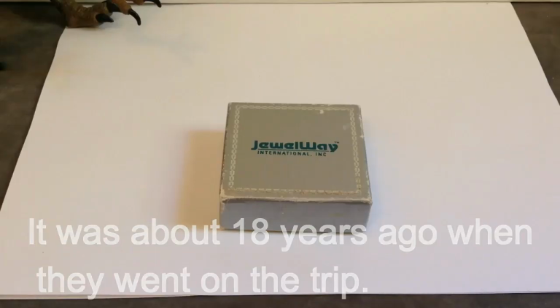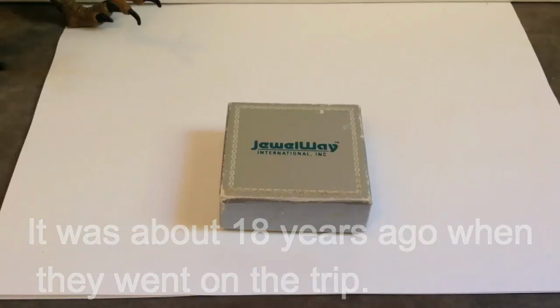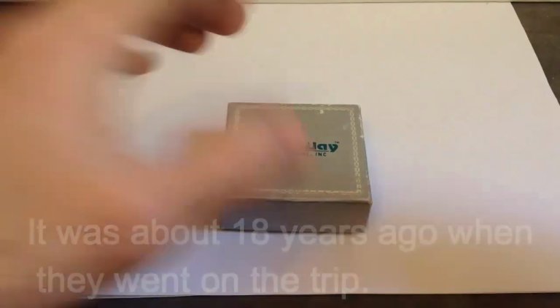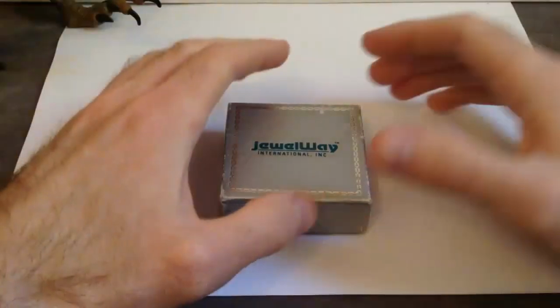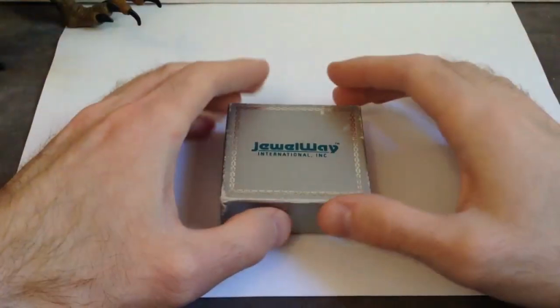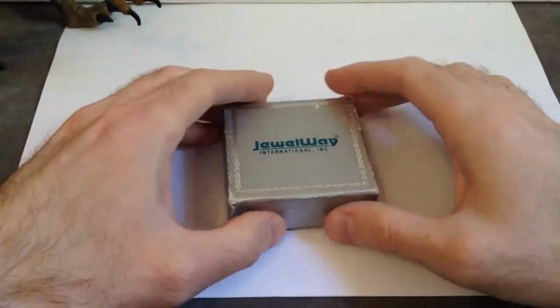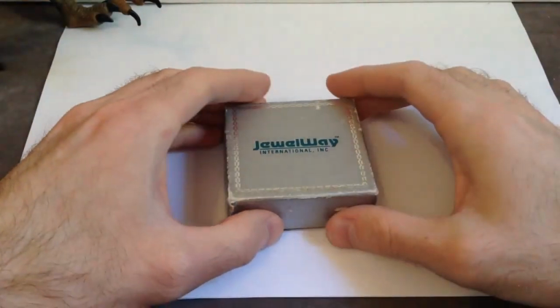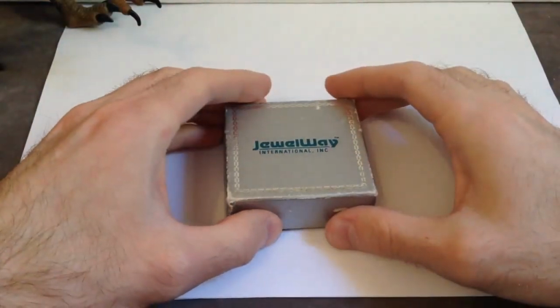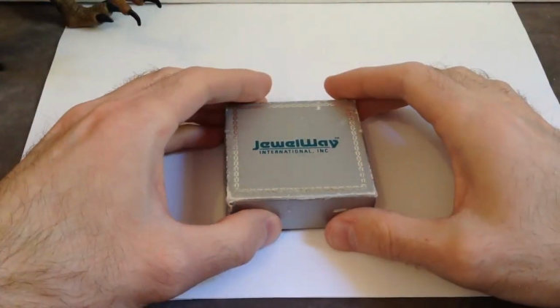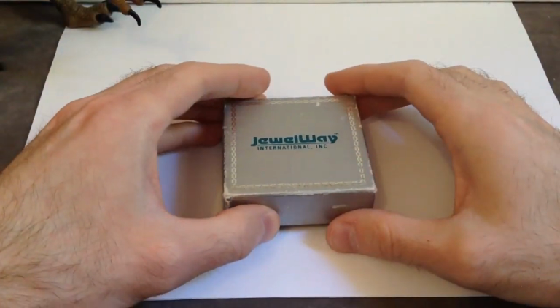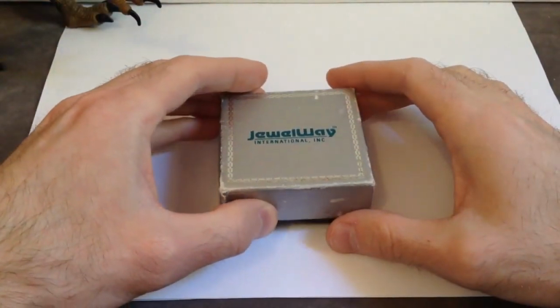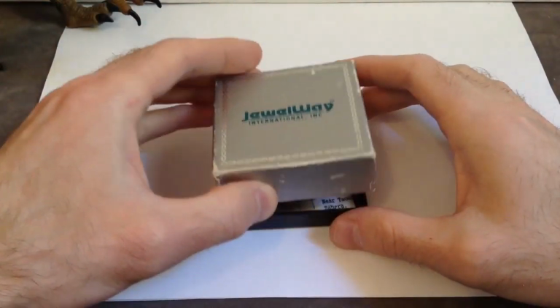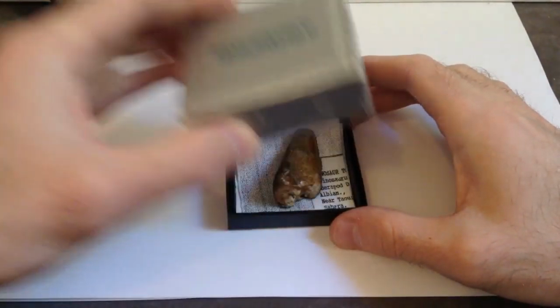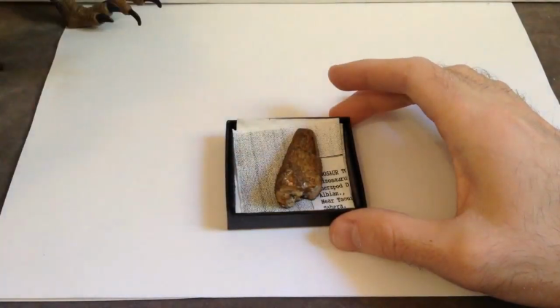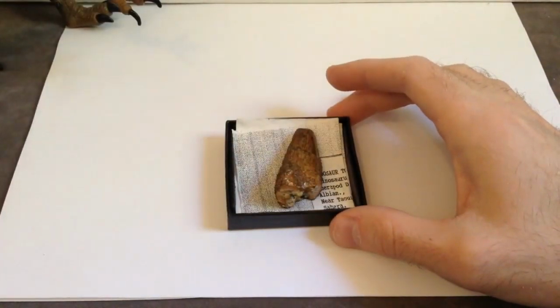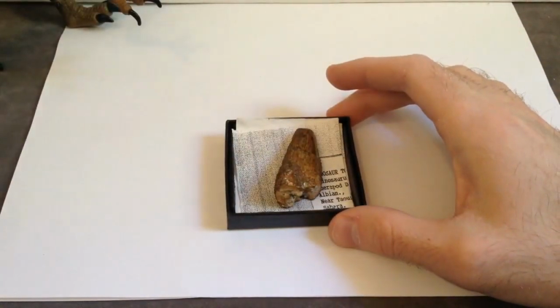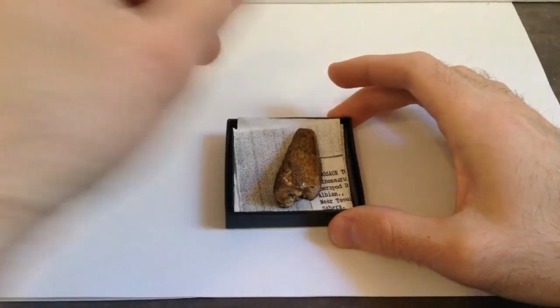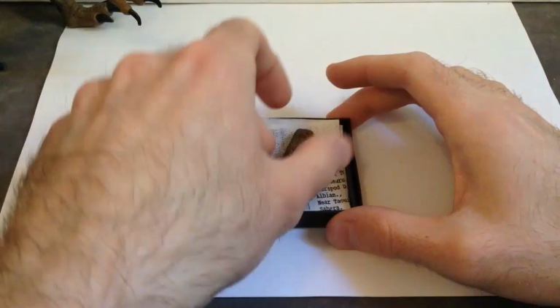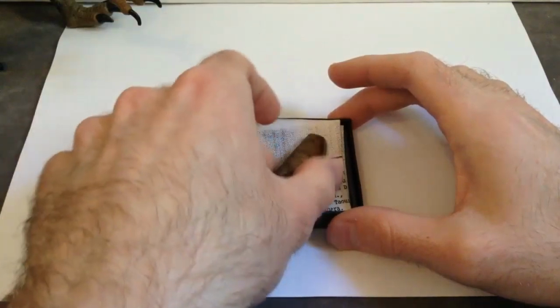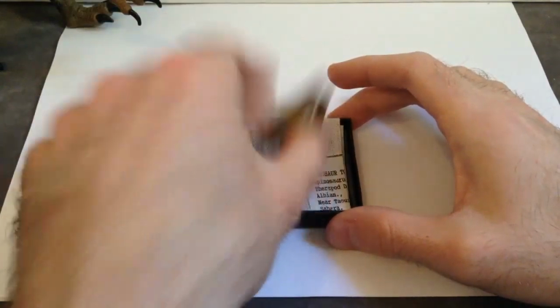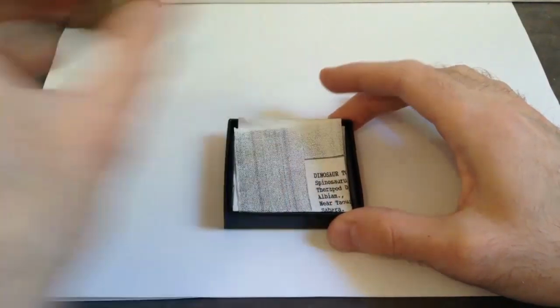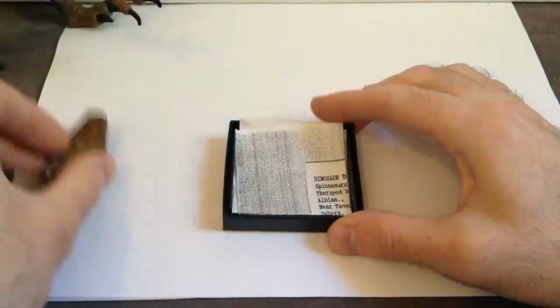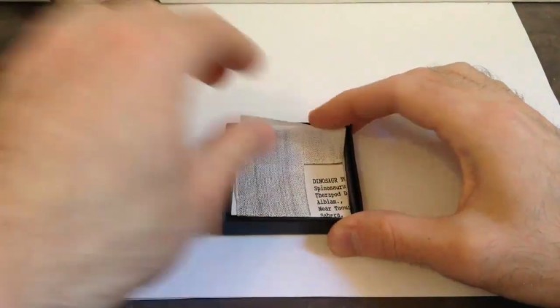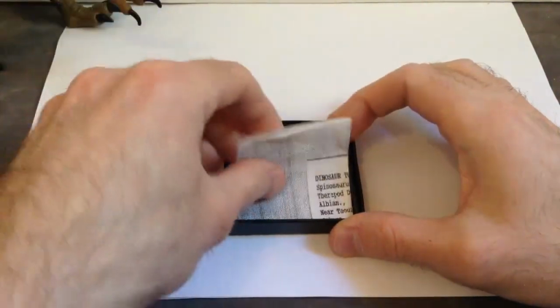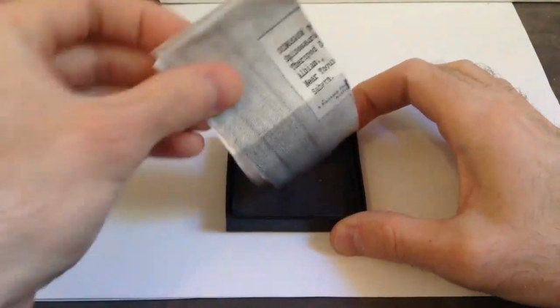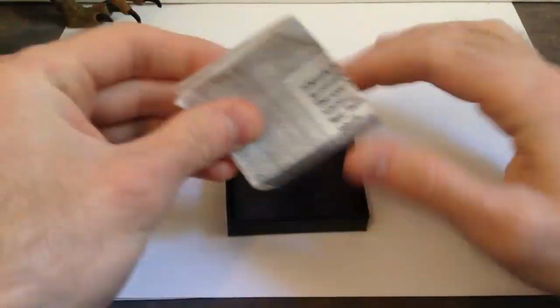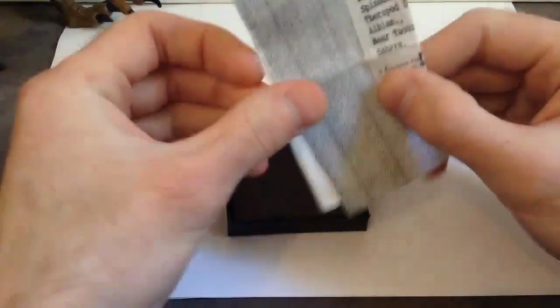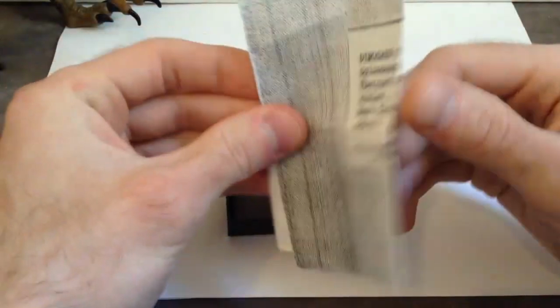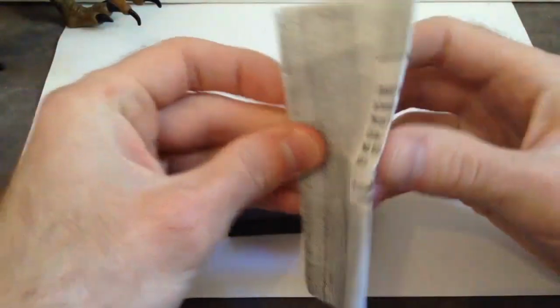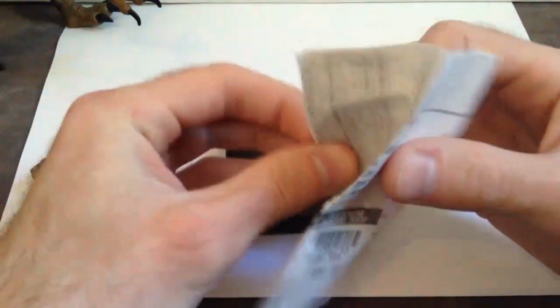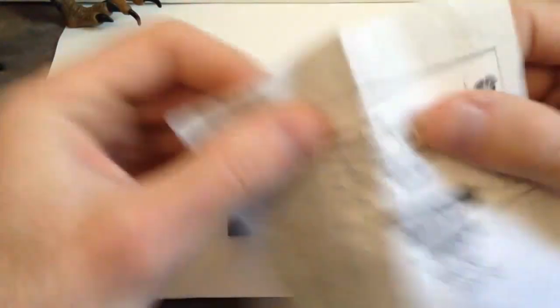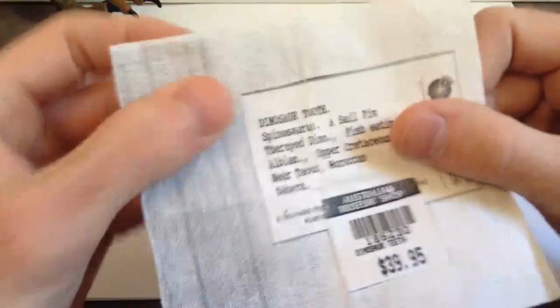Now let's get this box open and take a look at the tooth within. And here's the tooth, but before we take a look at the tooth, let's take a look at the receipt.